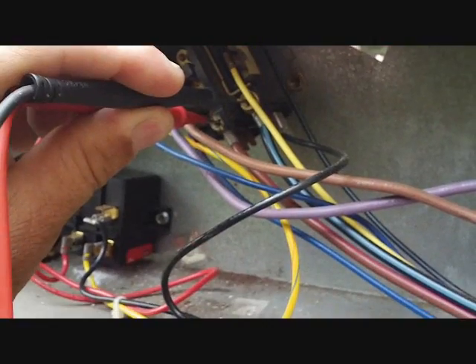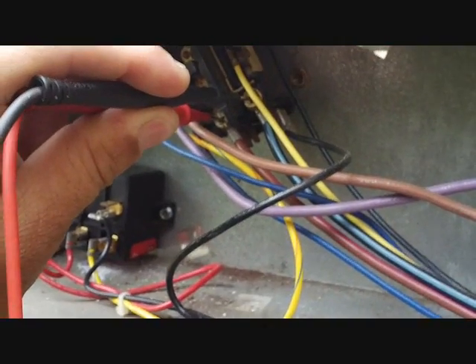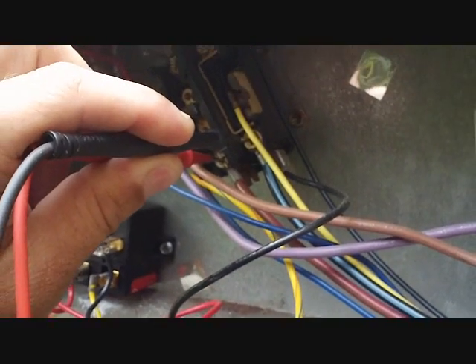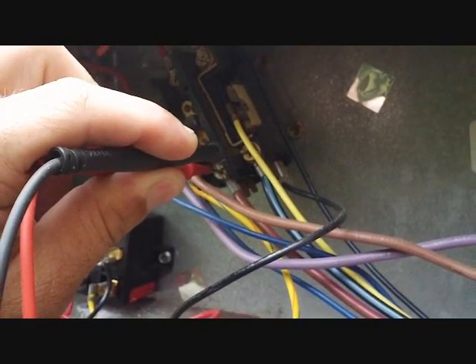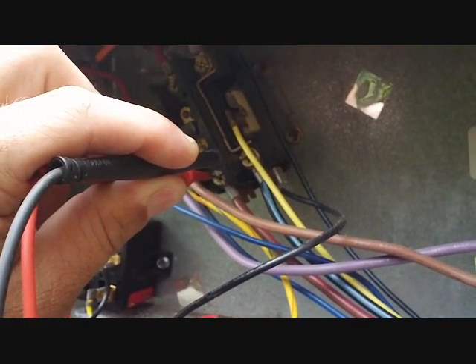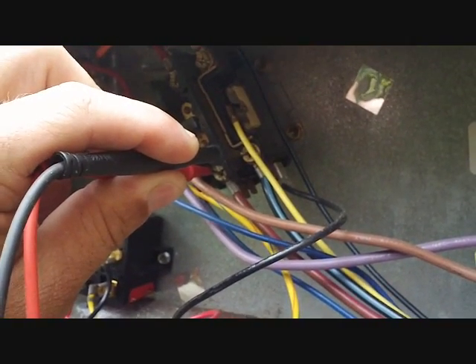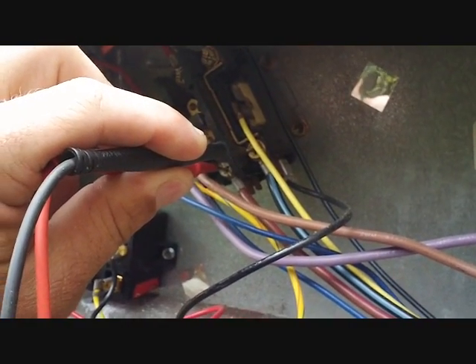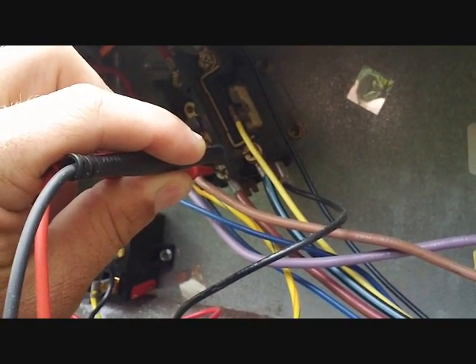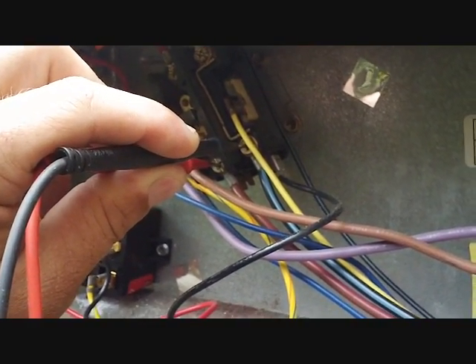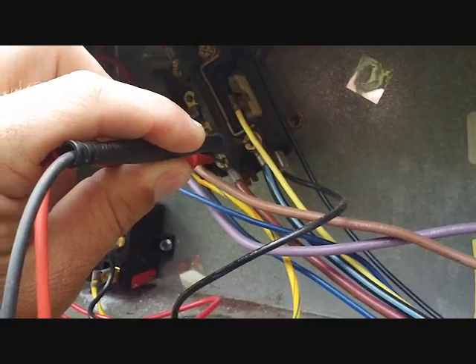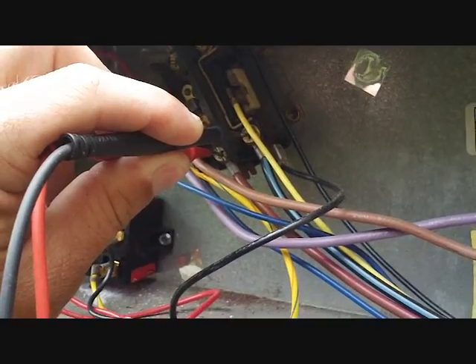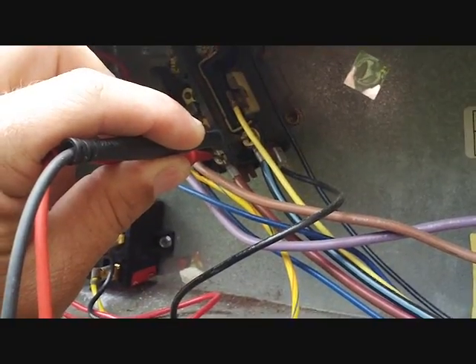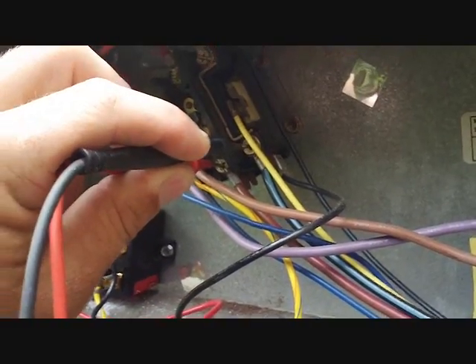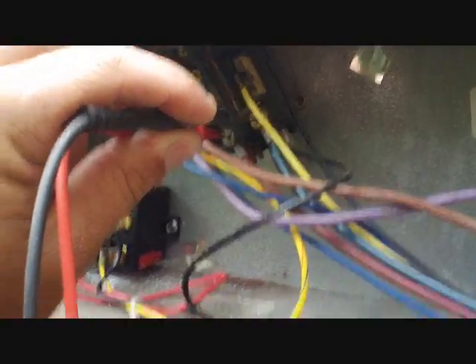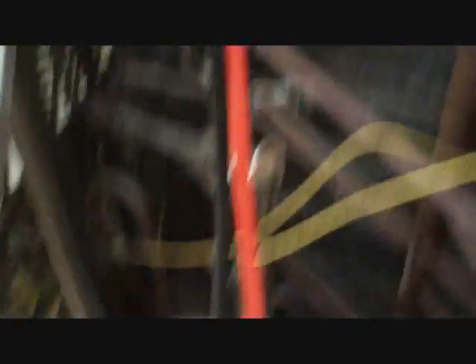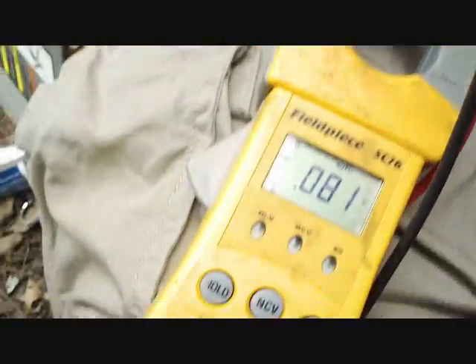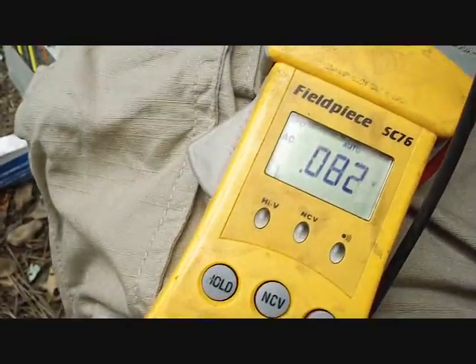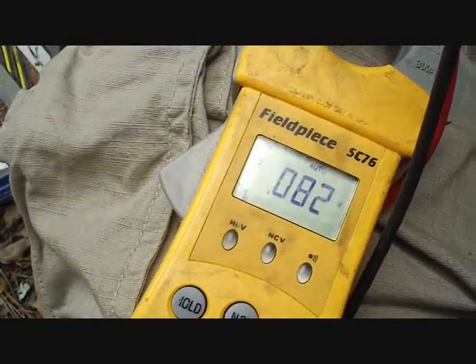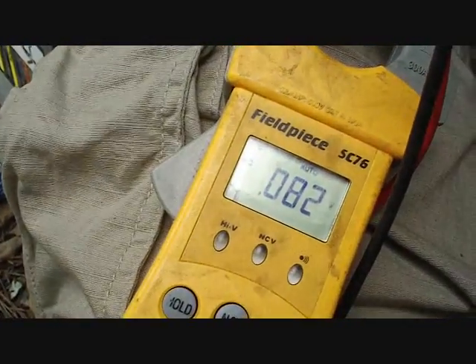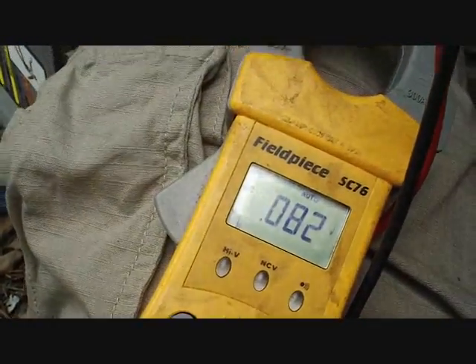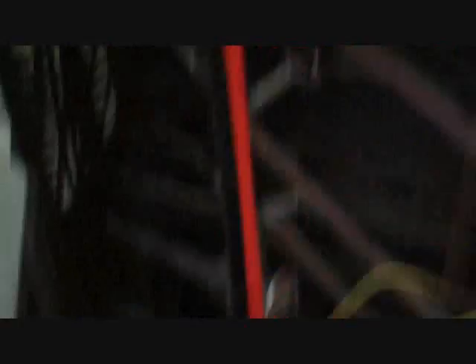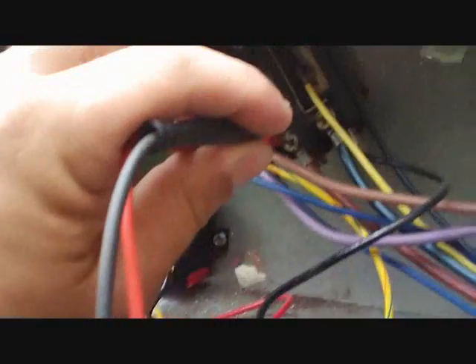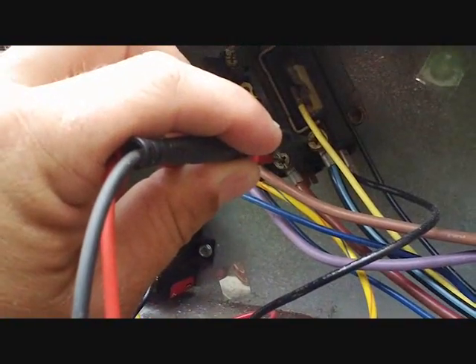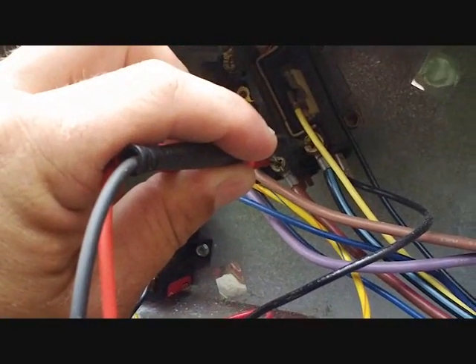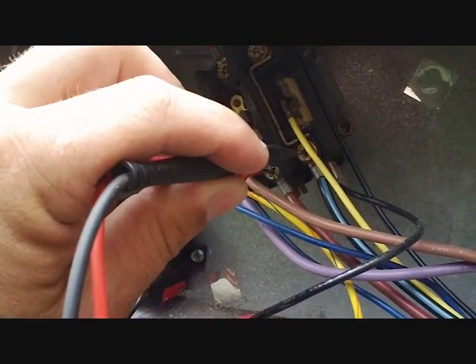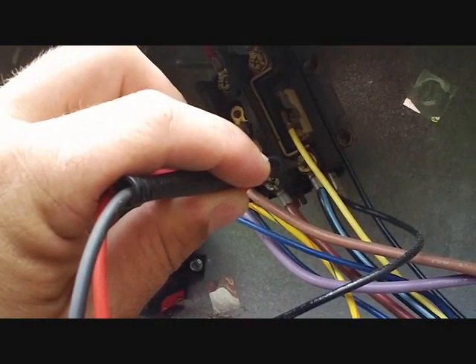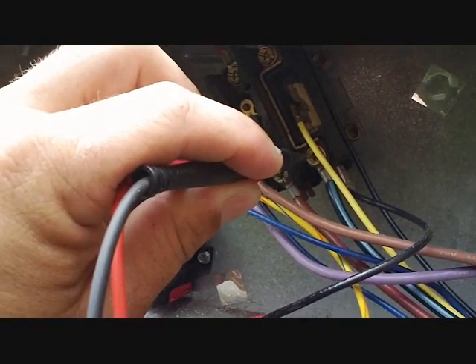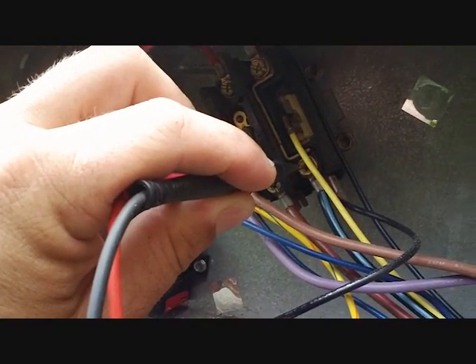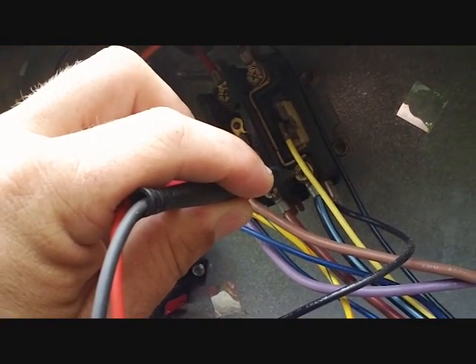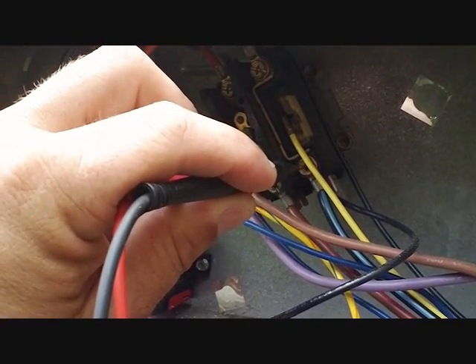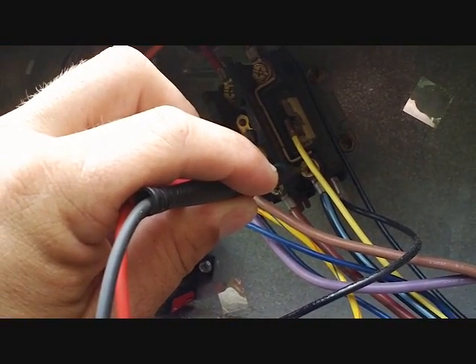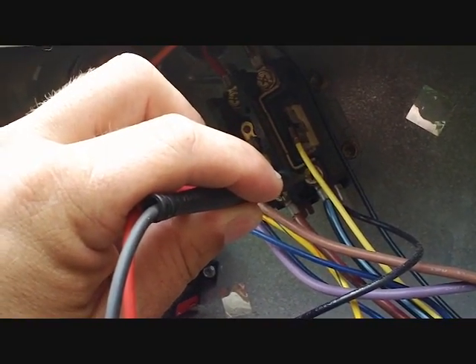First of all, we're going to check the voltage on the contactor to make sure the power is cut off. It is, but I always double check out of habit — because I don't want to die and I don't want to be the grounding point for this unit.